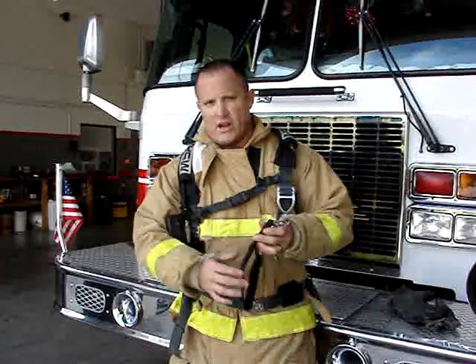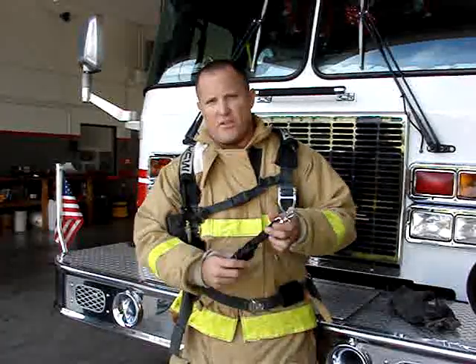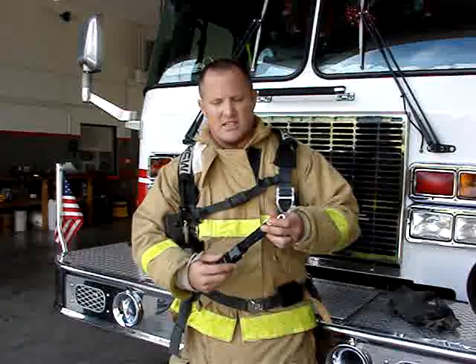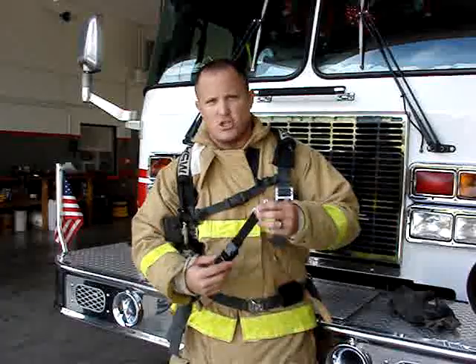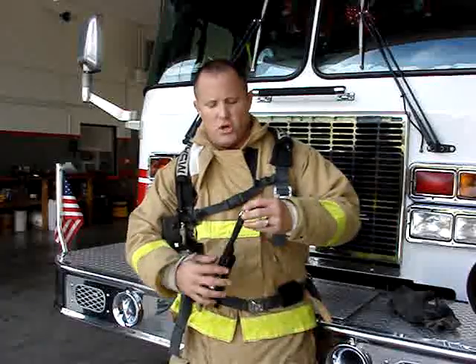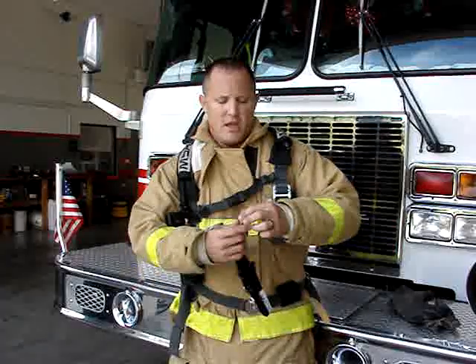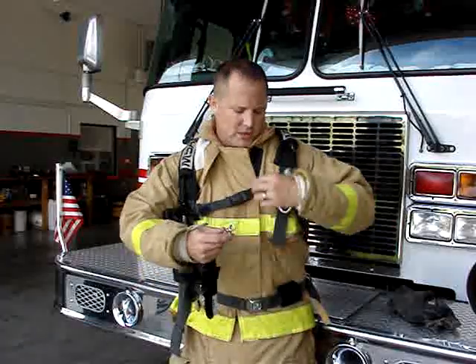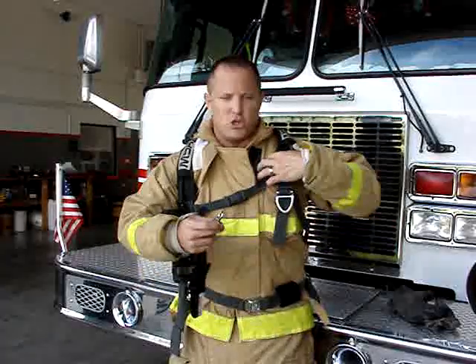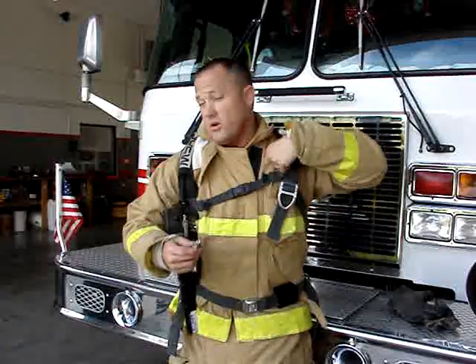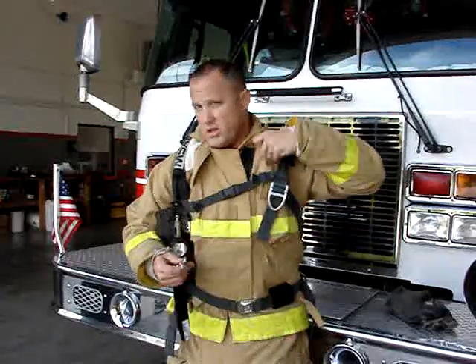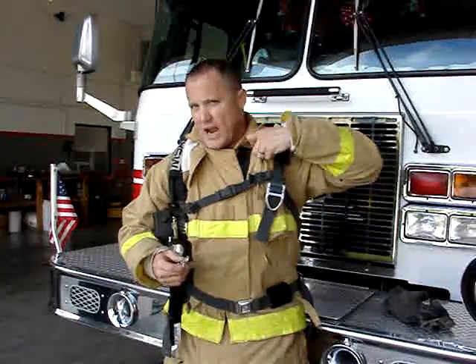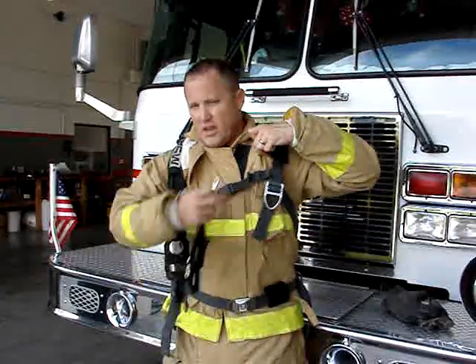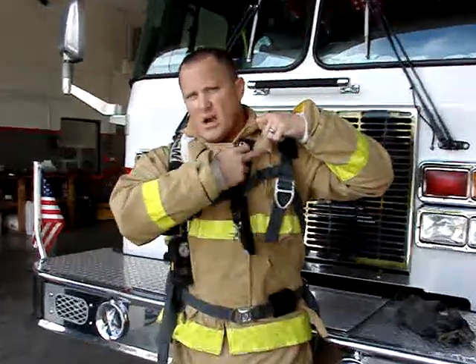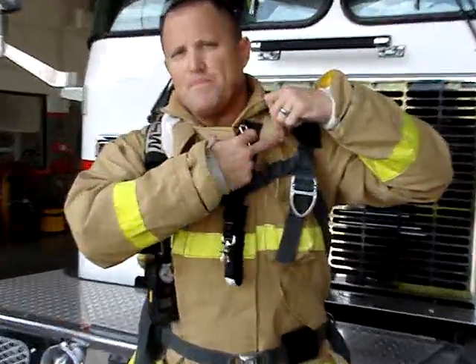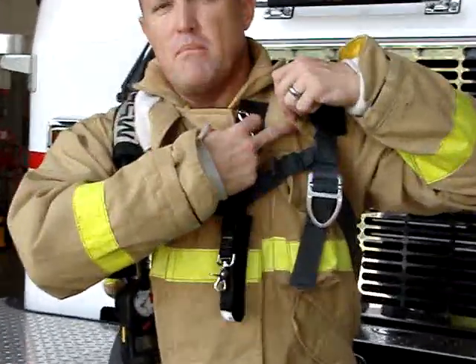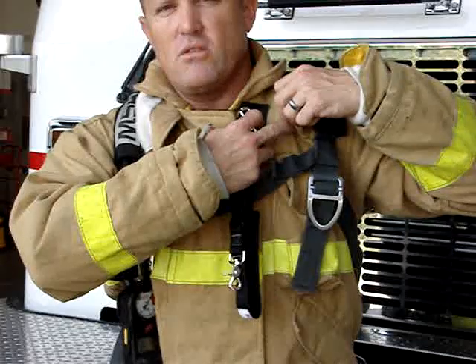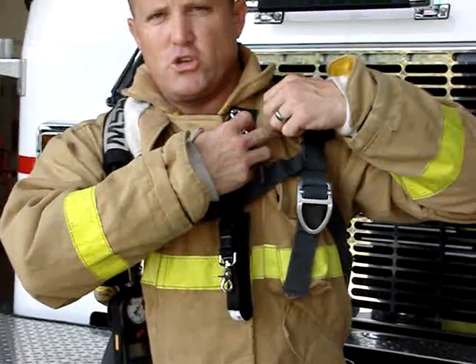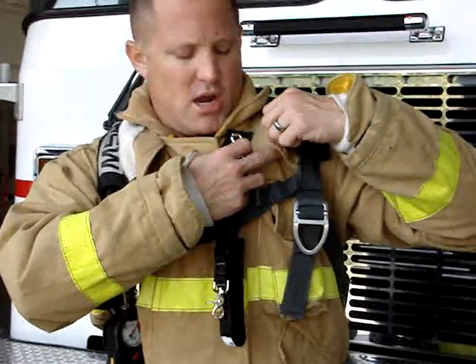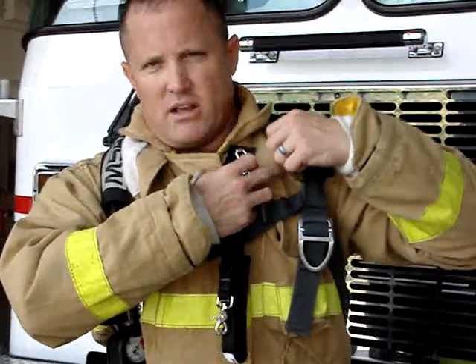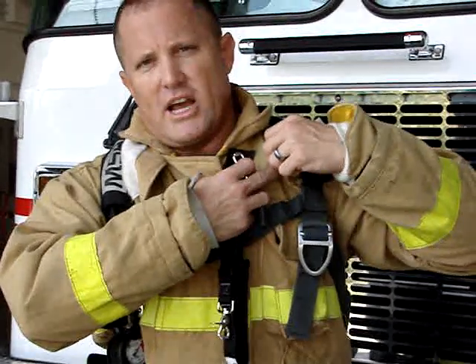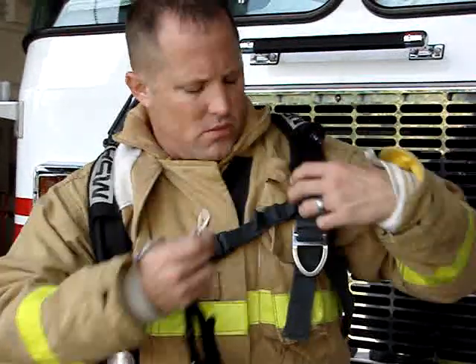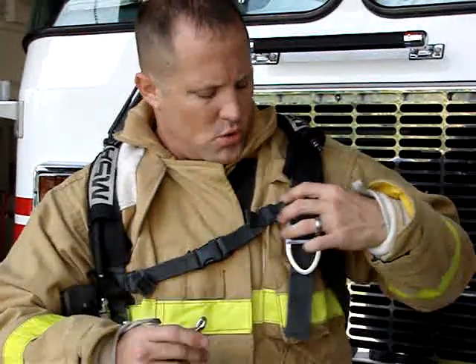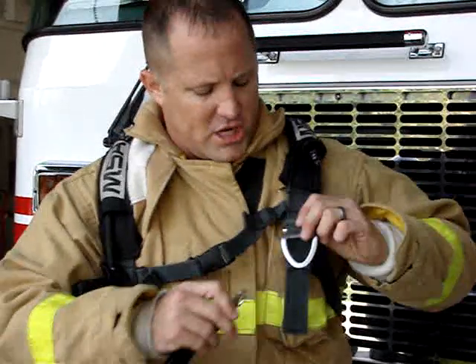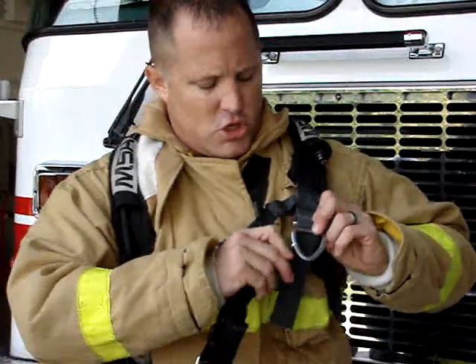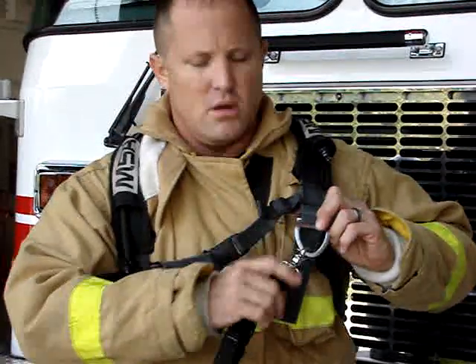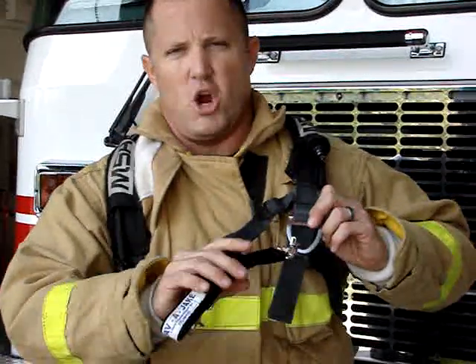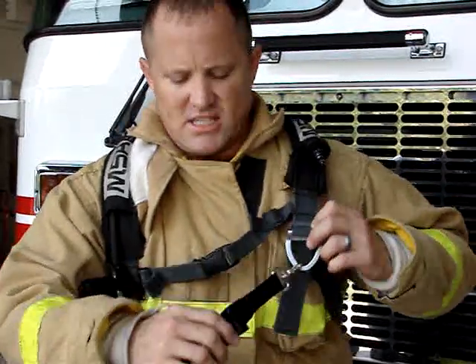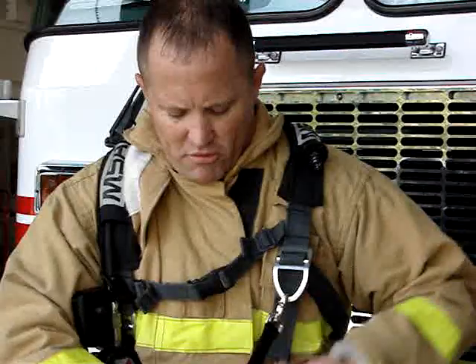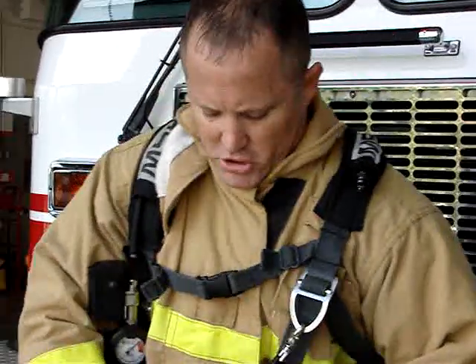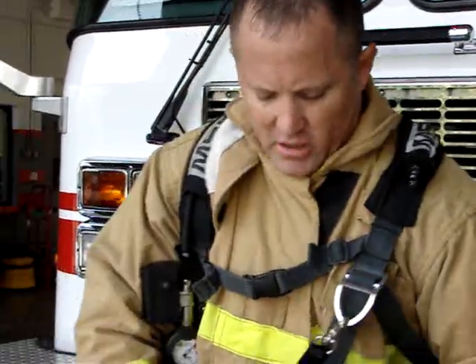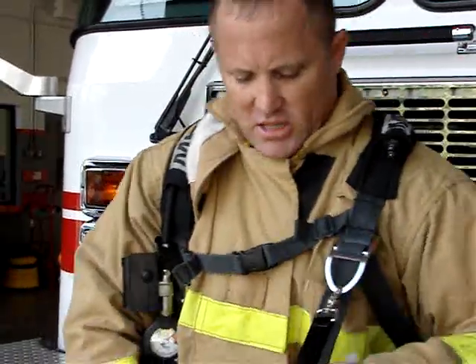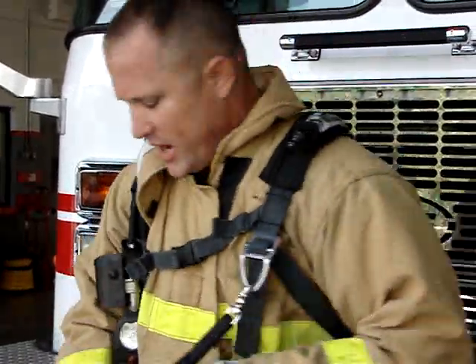I'm going to show you now how the device attaches to you. It can either attach to your gear at the mic connection here, or it can actually connect to your air pack itself. I'm going to show you how it connects to the air pack.